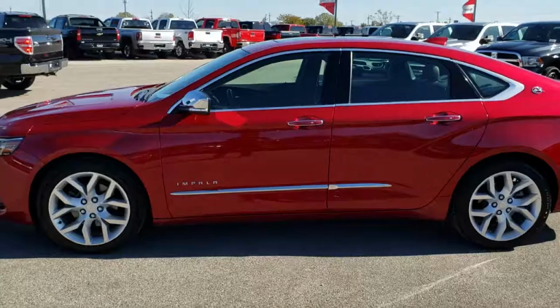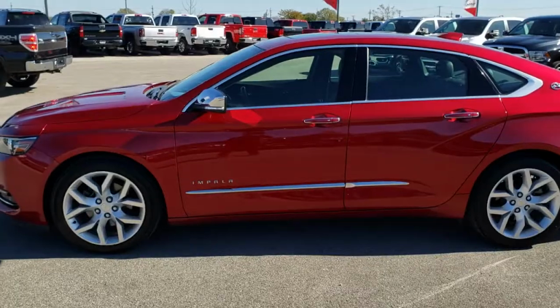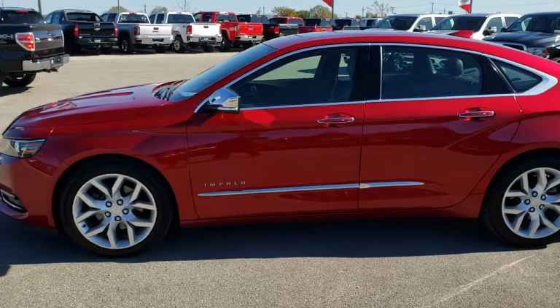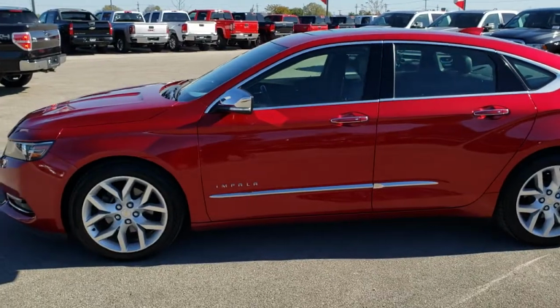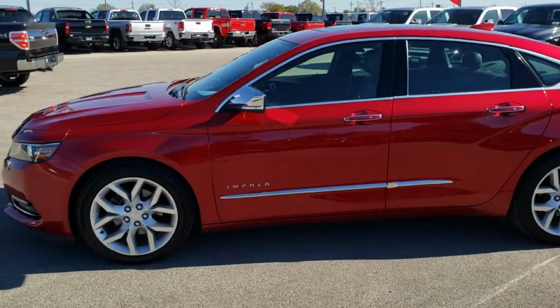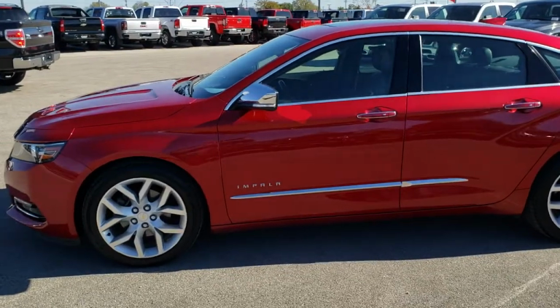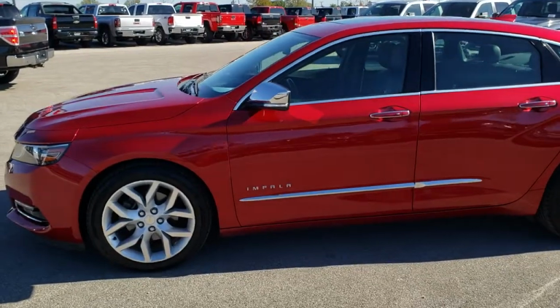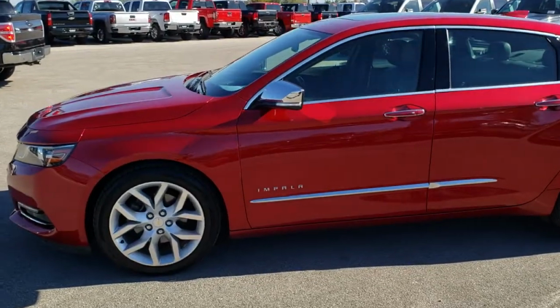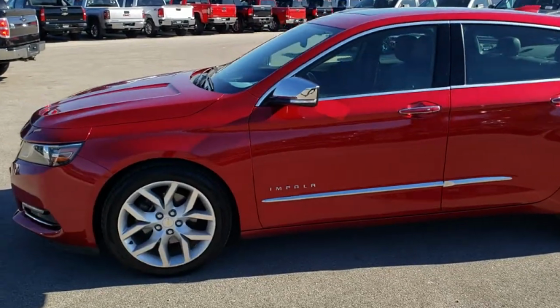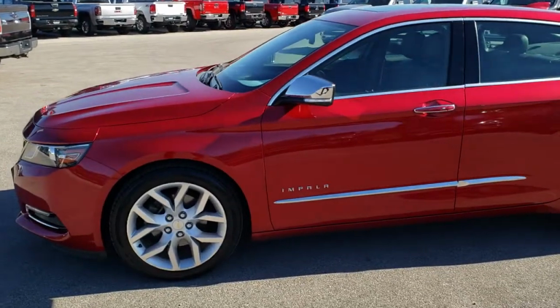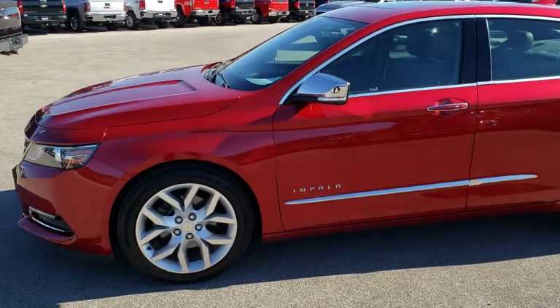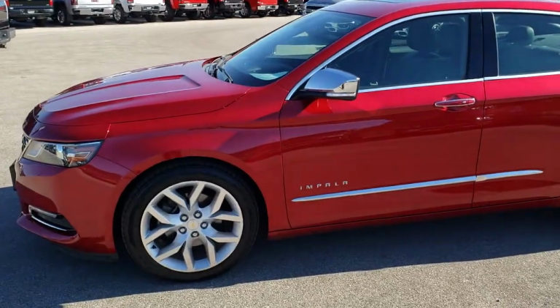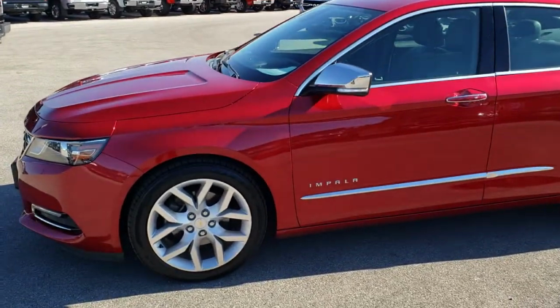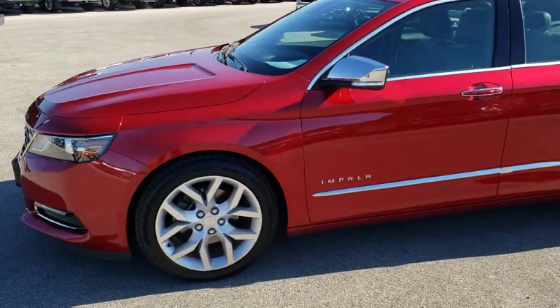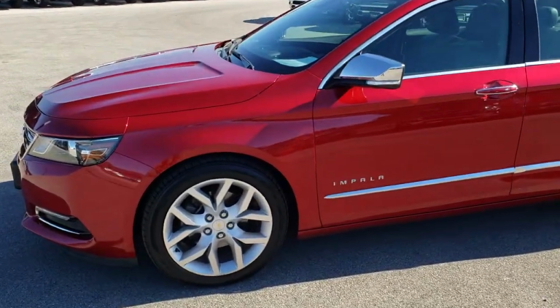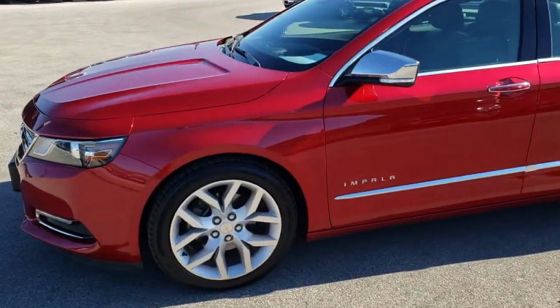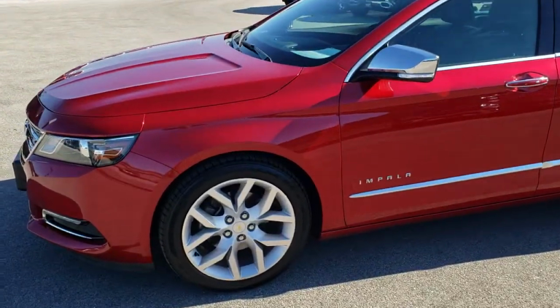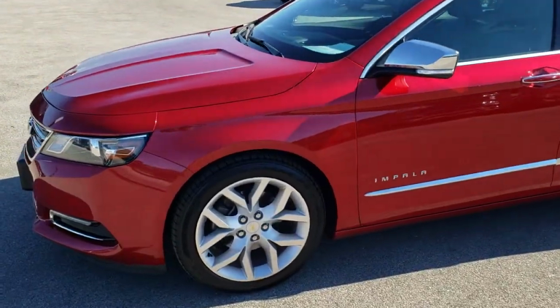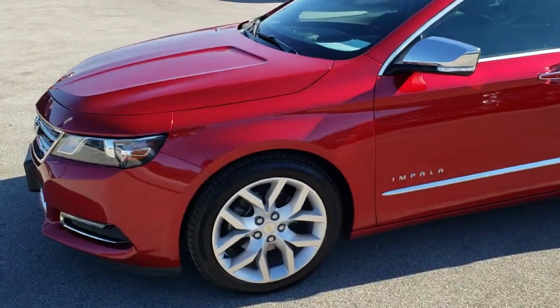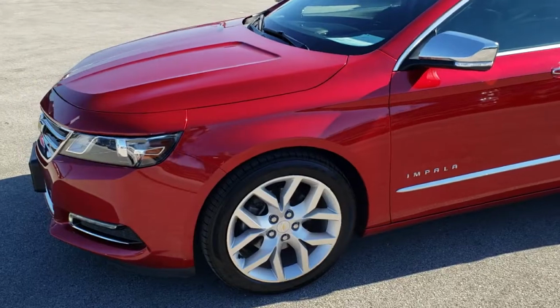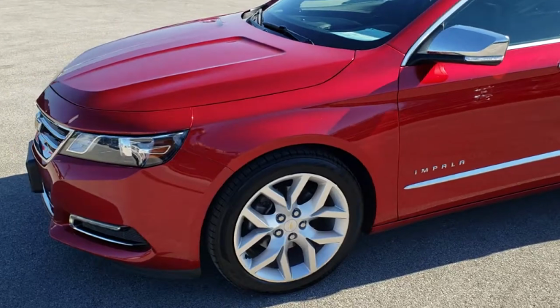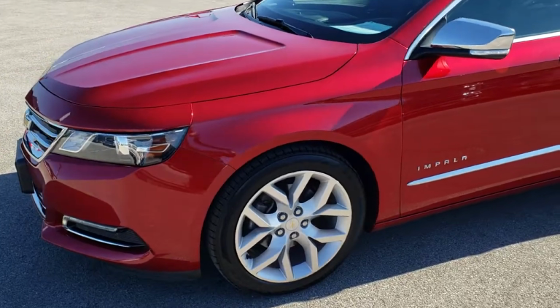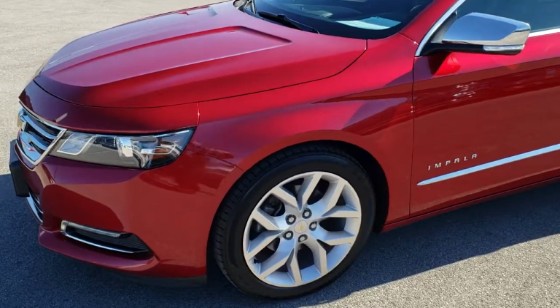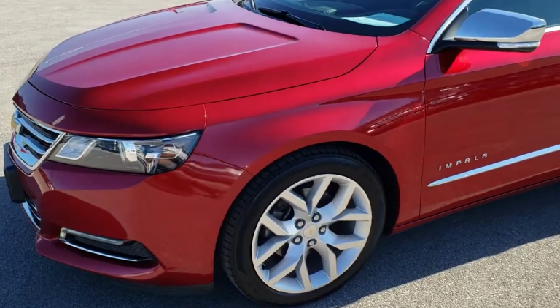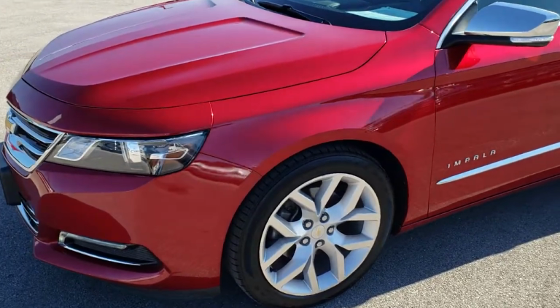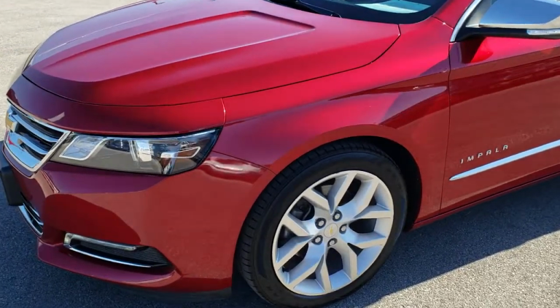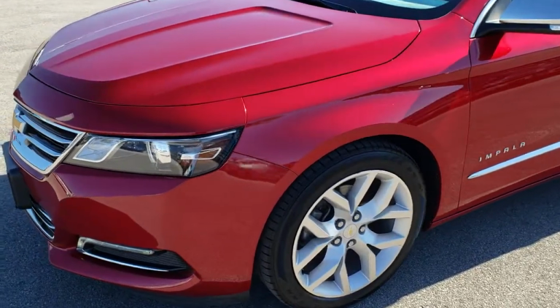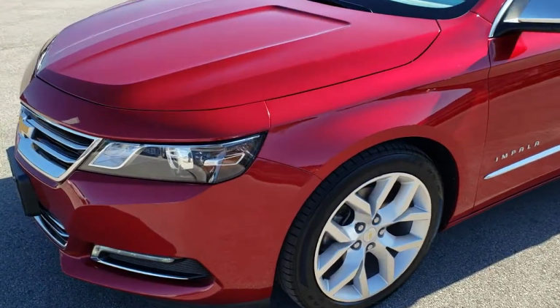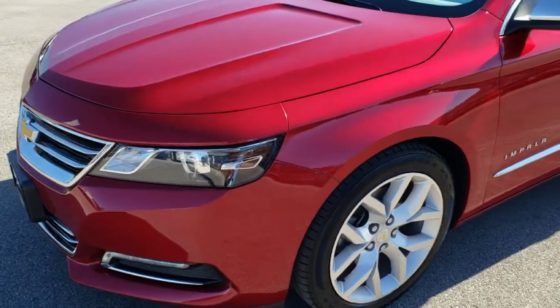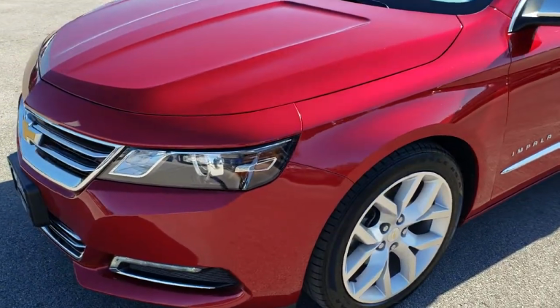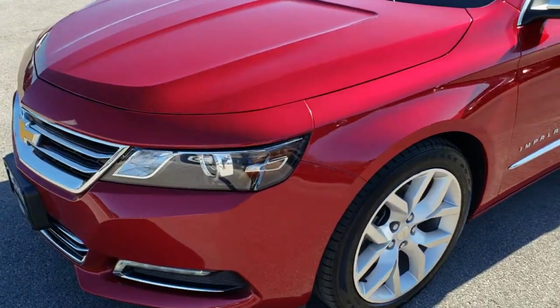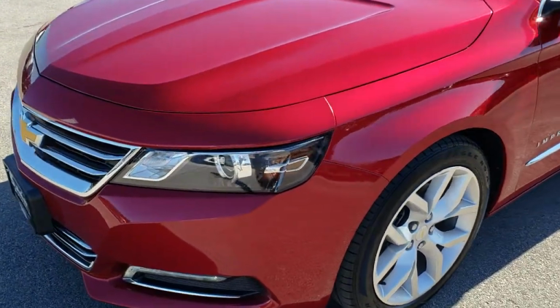This is stock number 9J49A. We are here at Summit Automotive in Fond du Lac, Wisconsin — your new and used car headquarters.